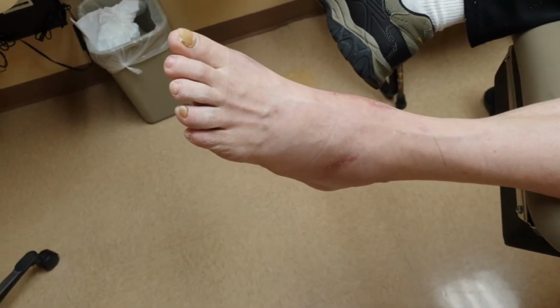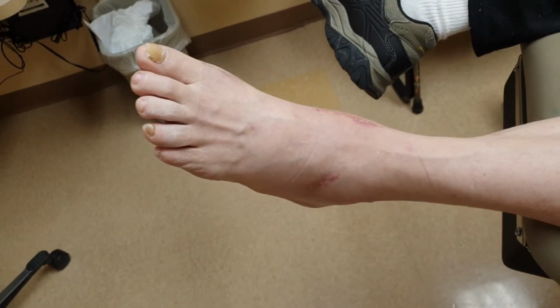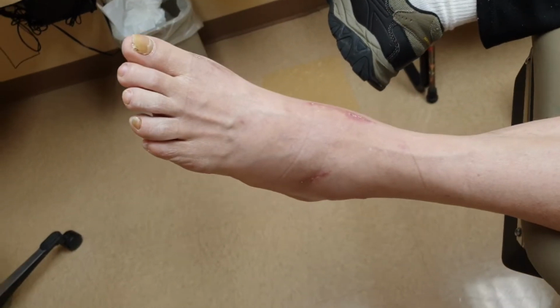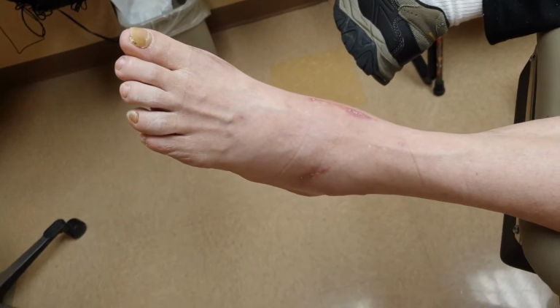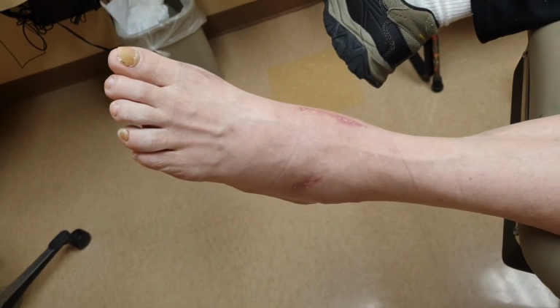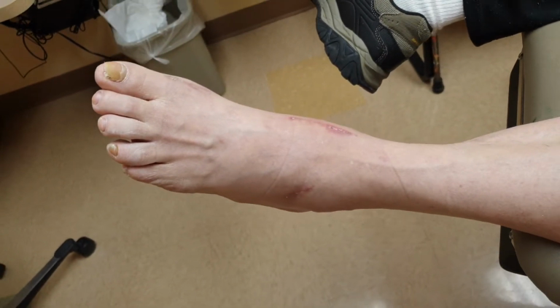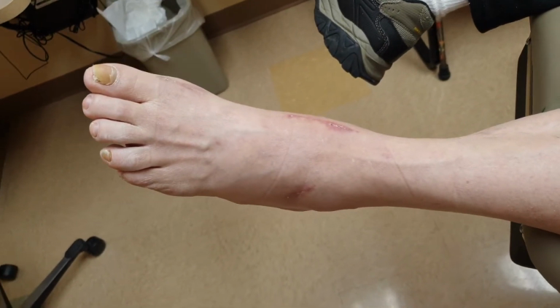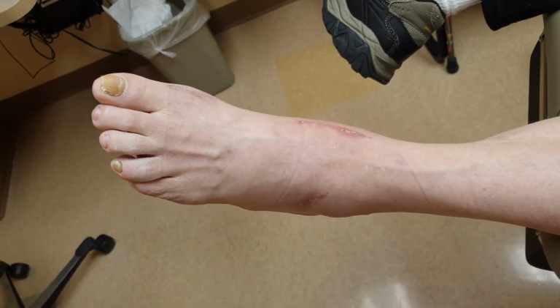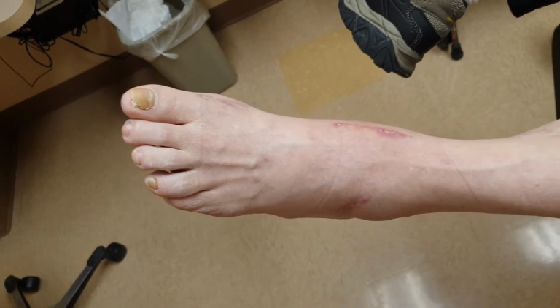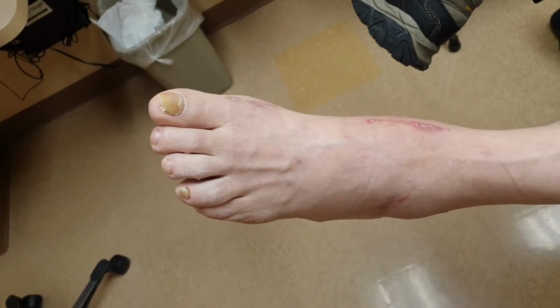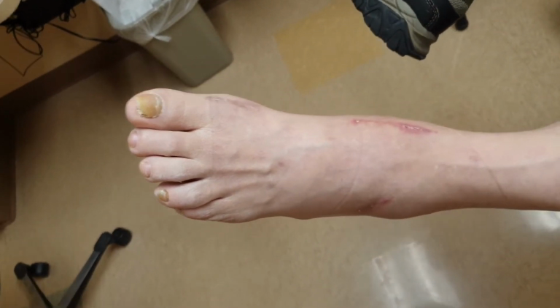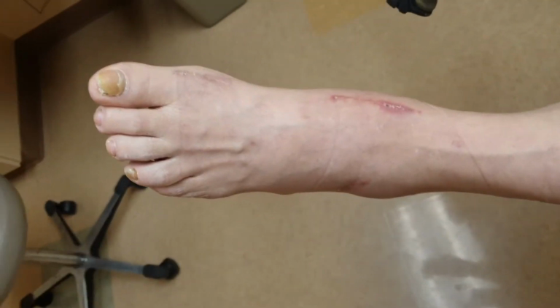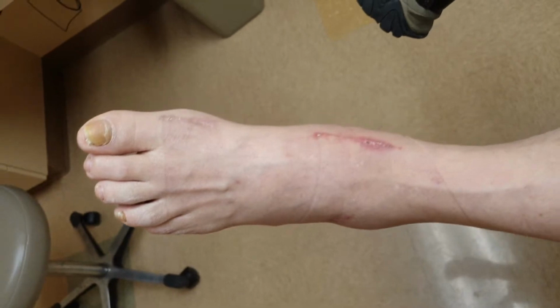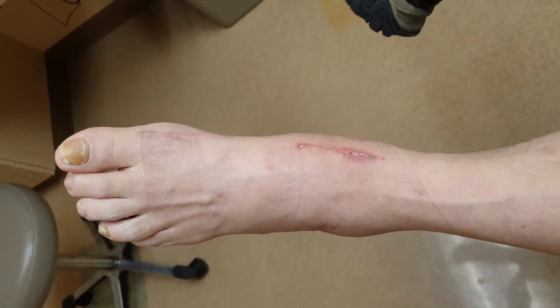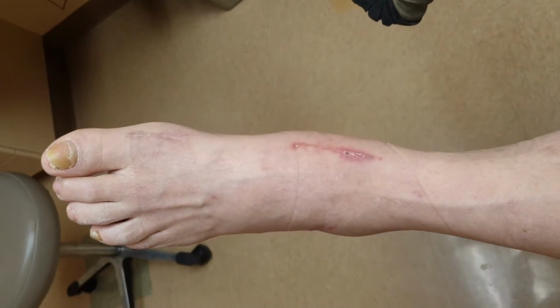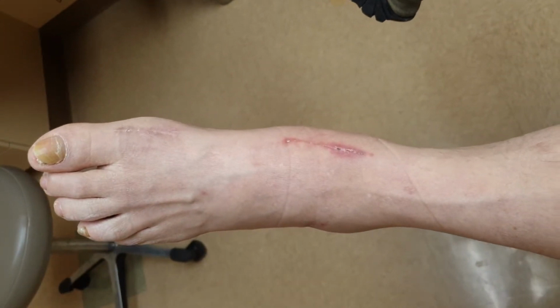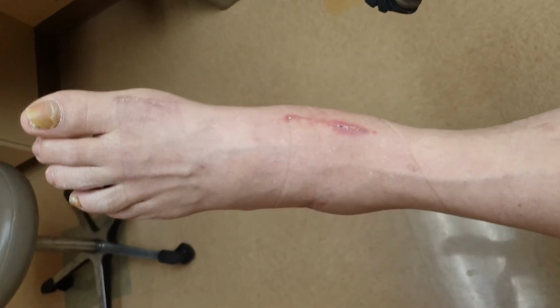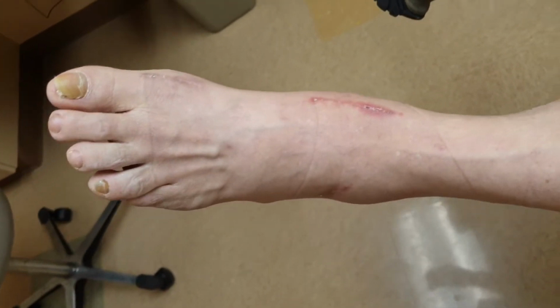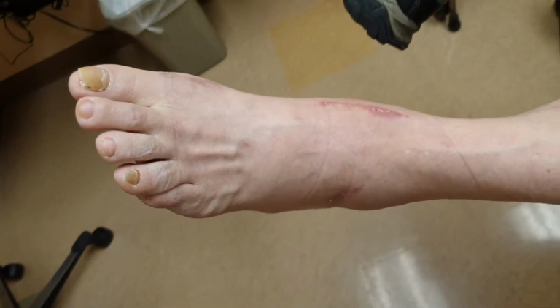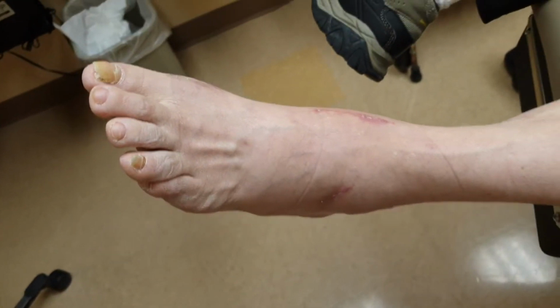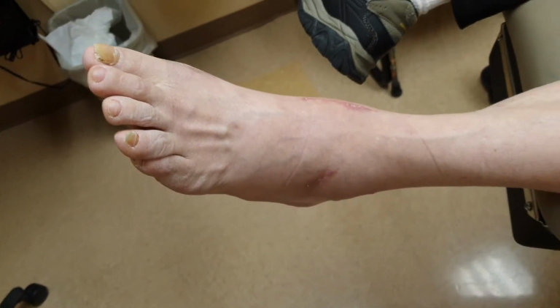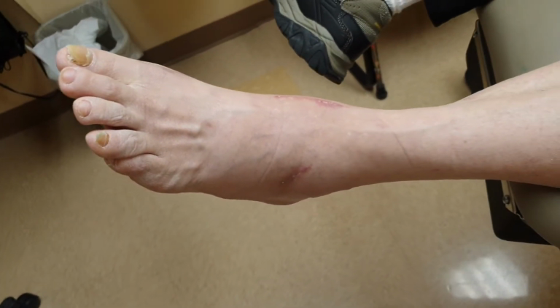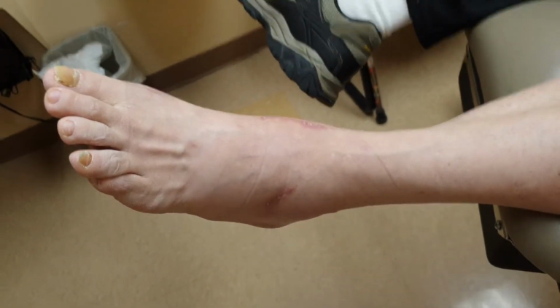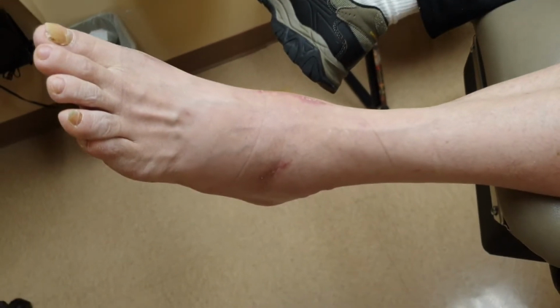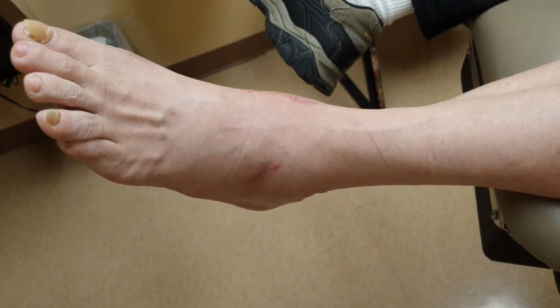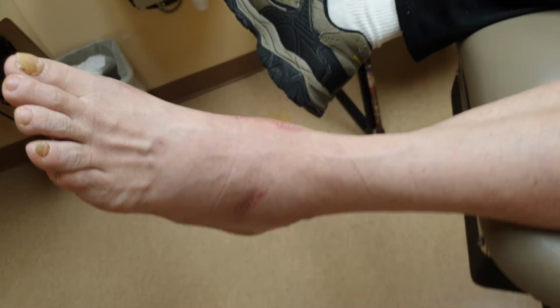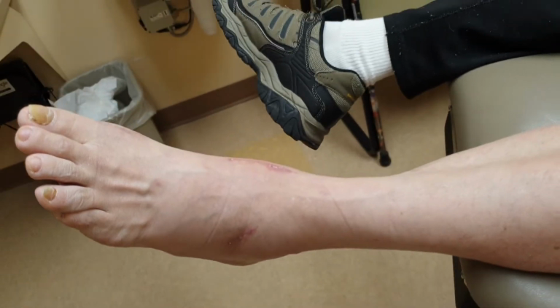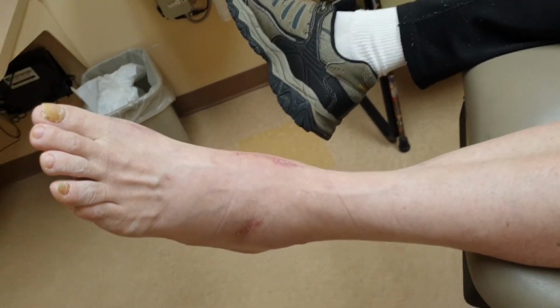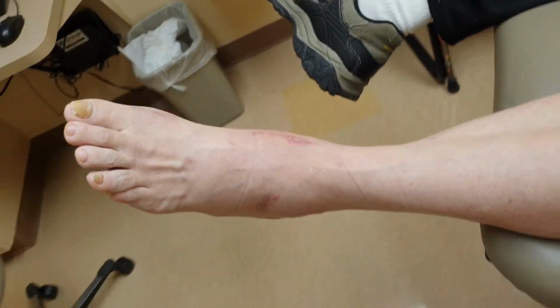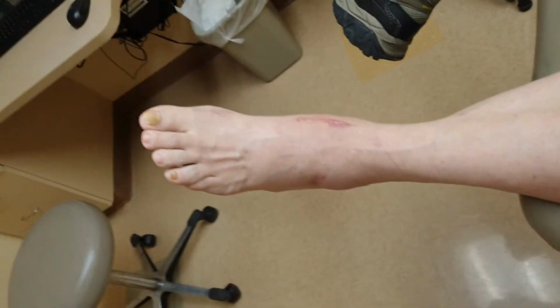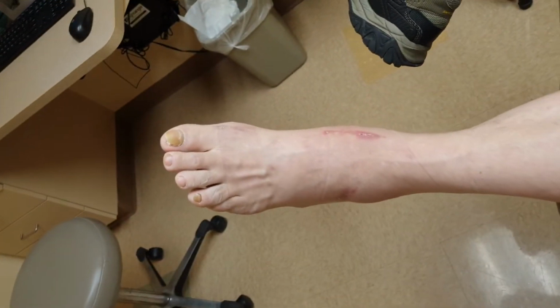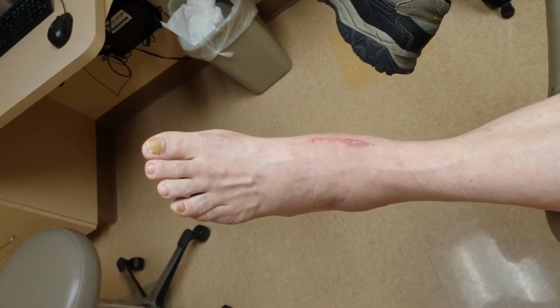We have a patient here, 63-year-old. We did surgery December 11th on his foot. Describe the pain before surgery for me. Can you do that? A 10, most of the time.